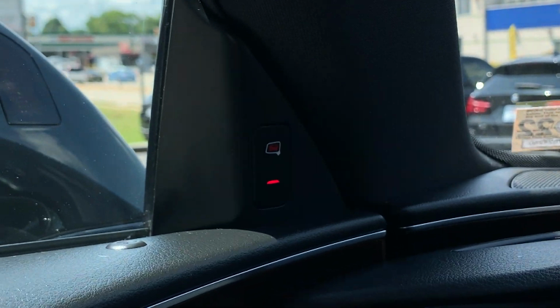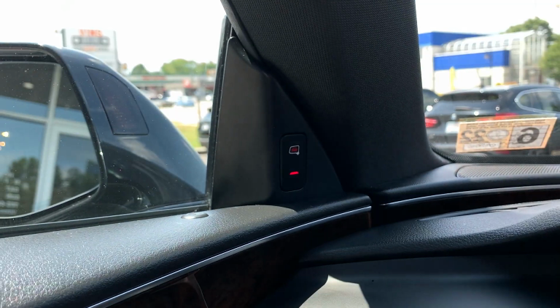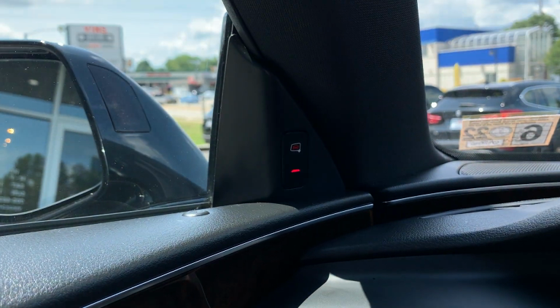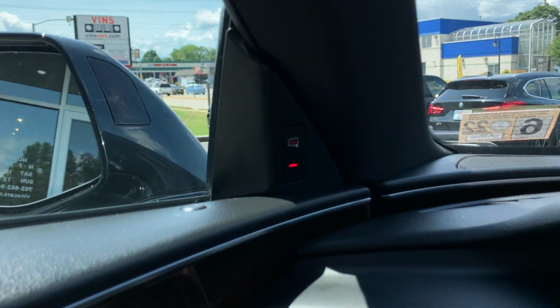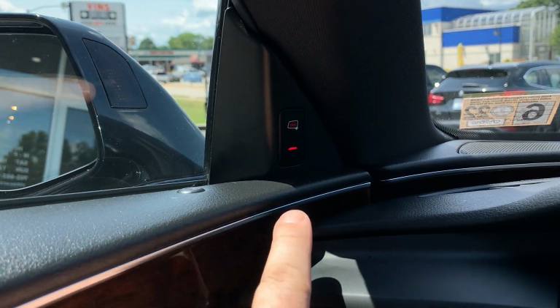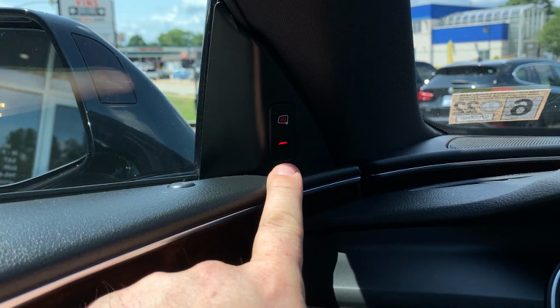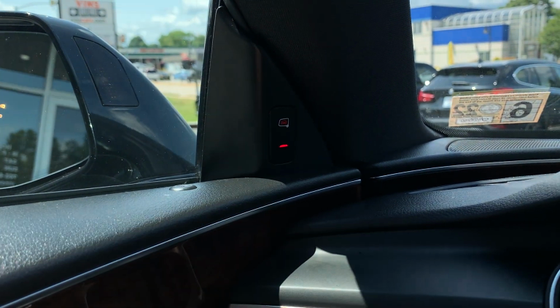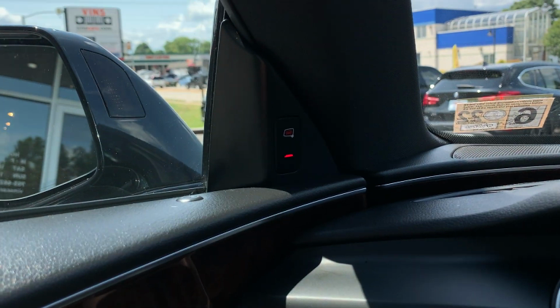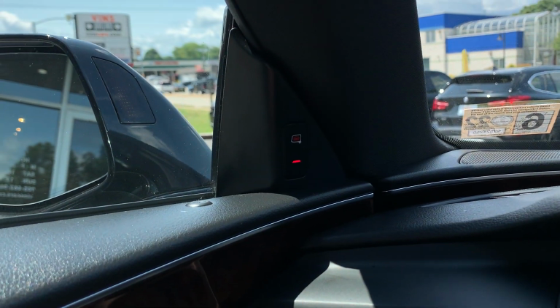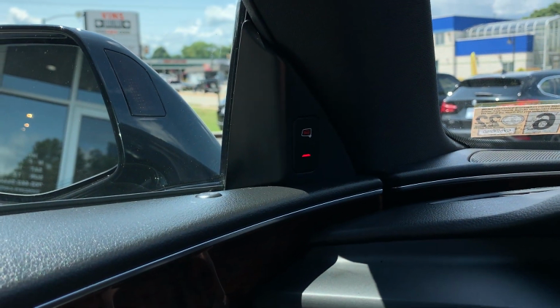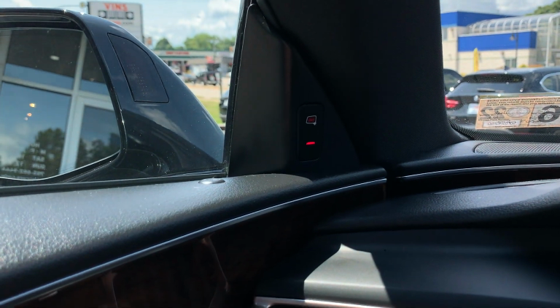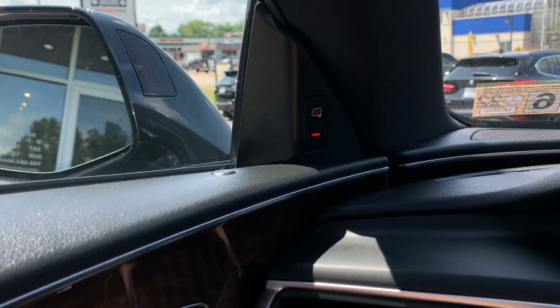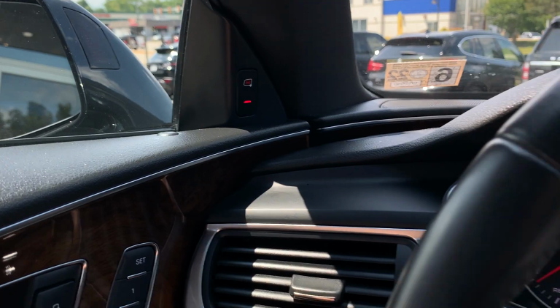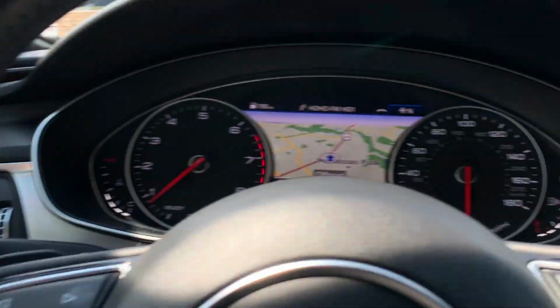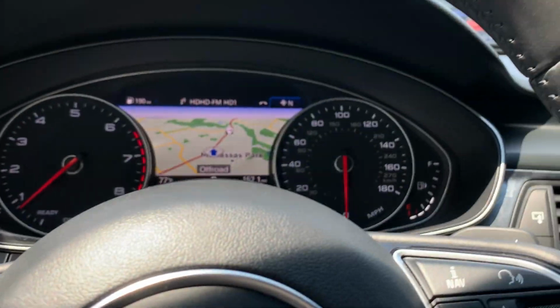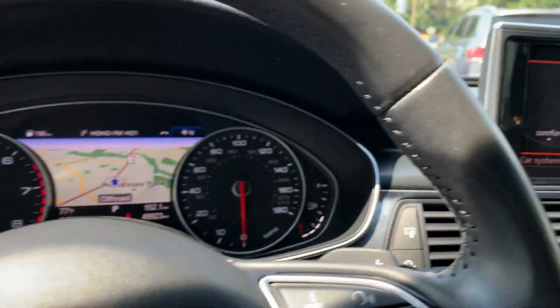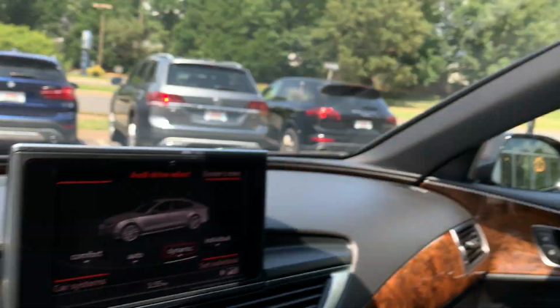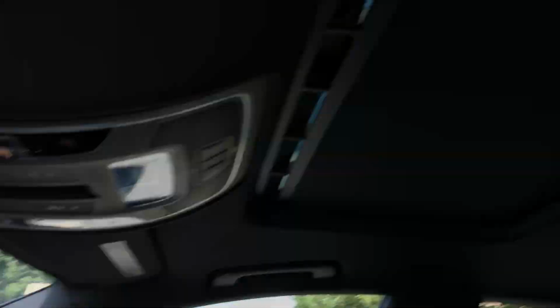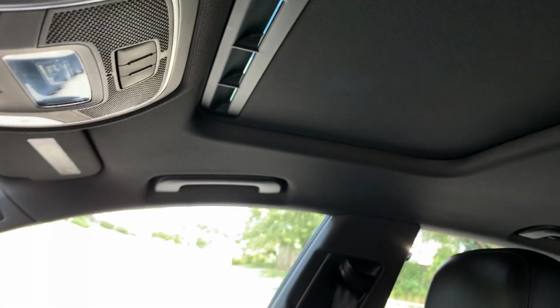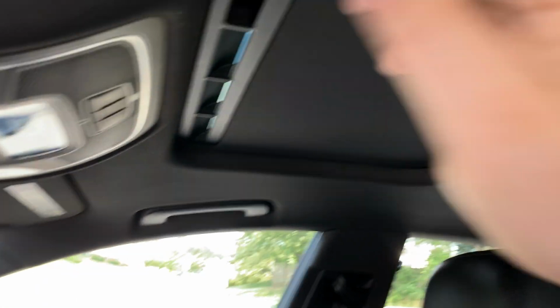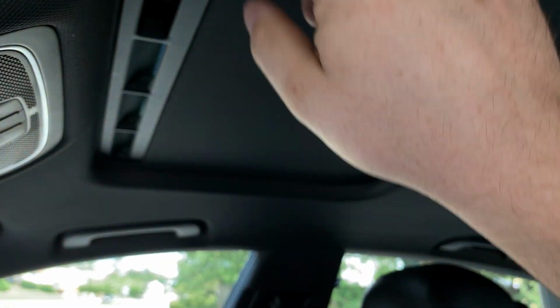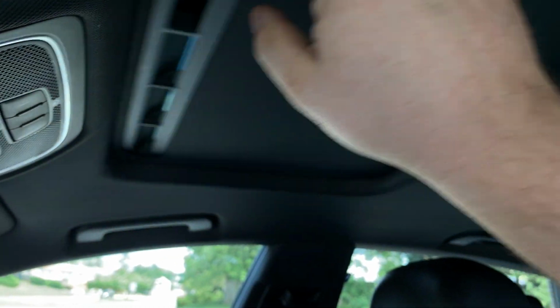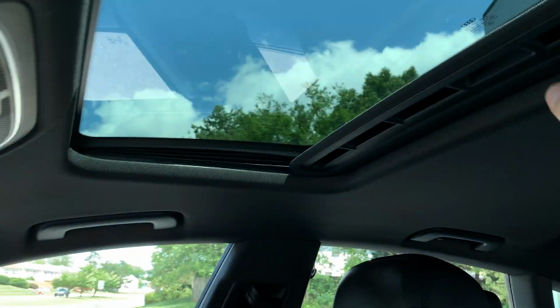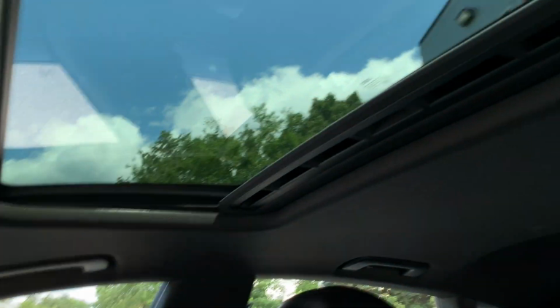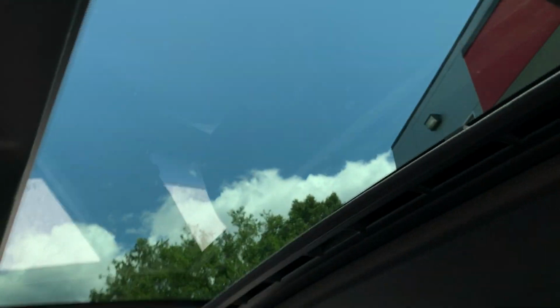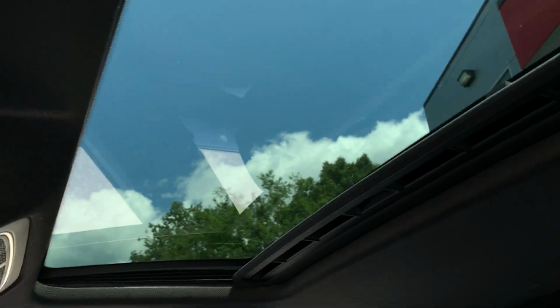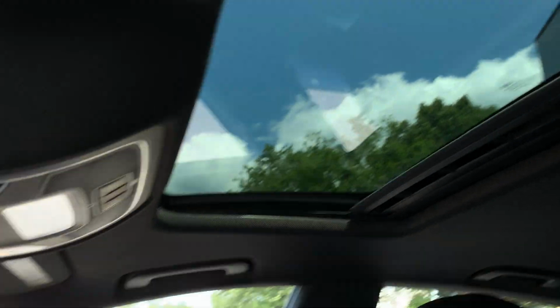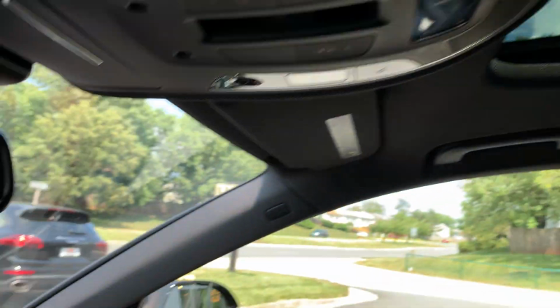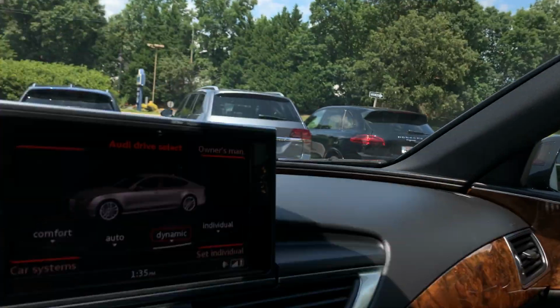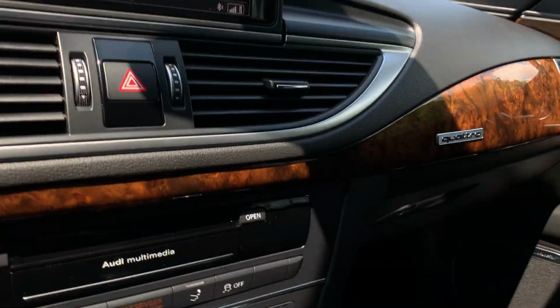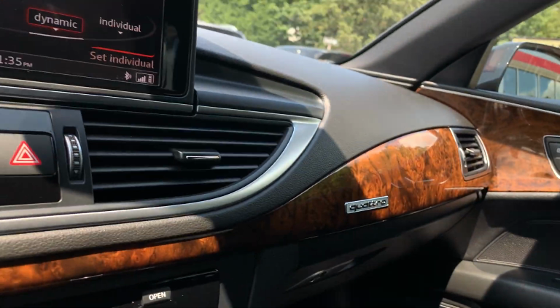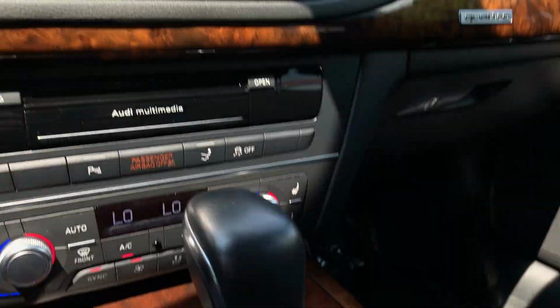Here is your blind spot monitor, so this will let you know if you've got a car in your blind spot — it's super helpful. And here's your nice big sunroof.